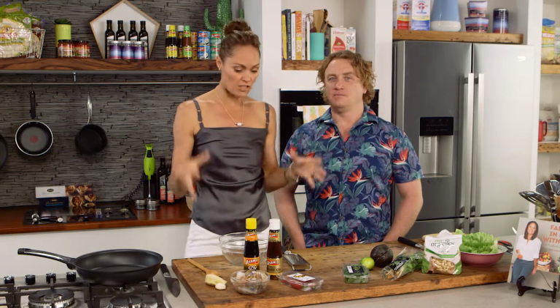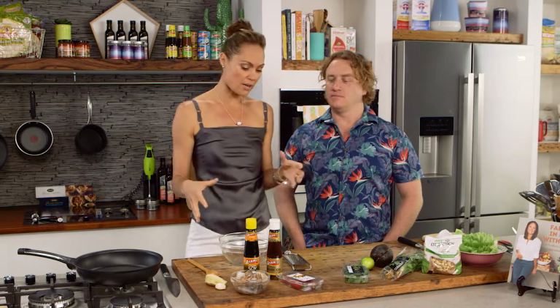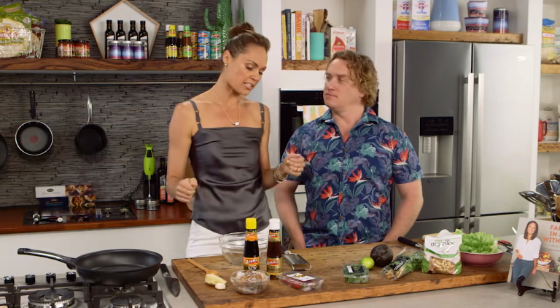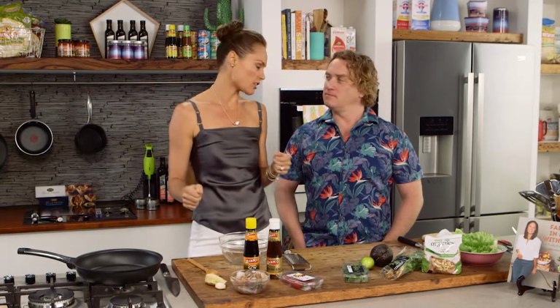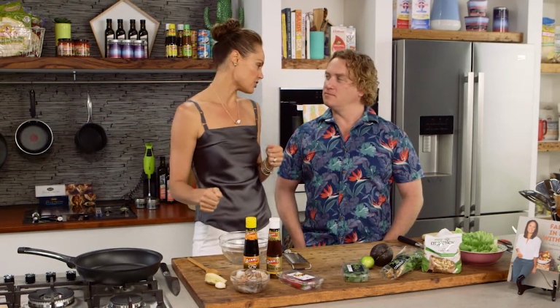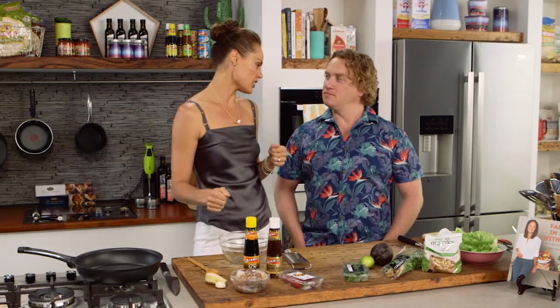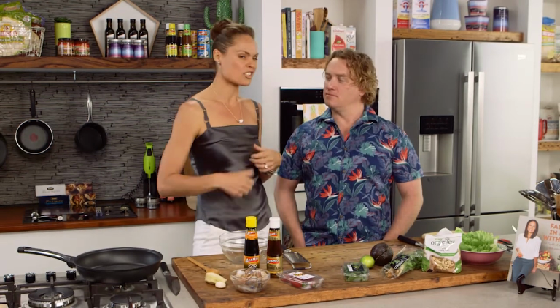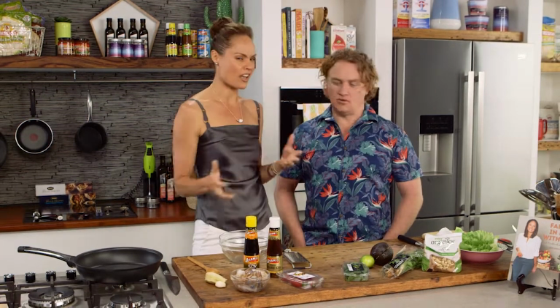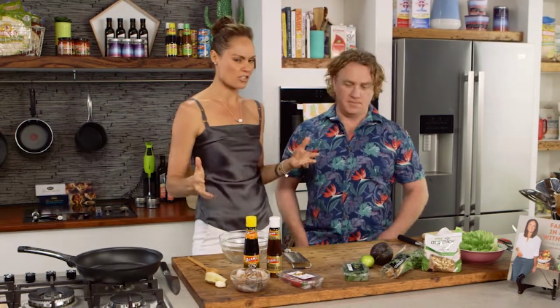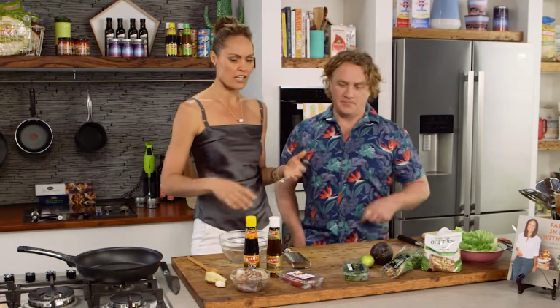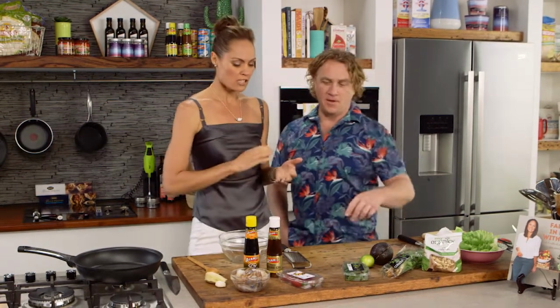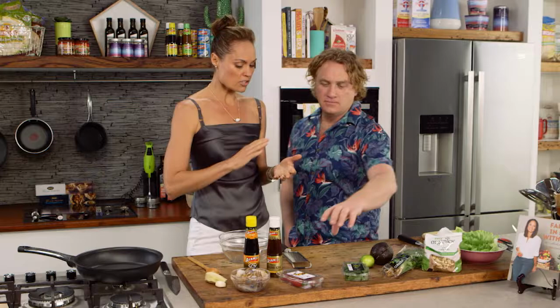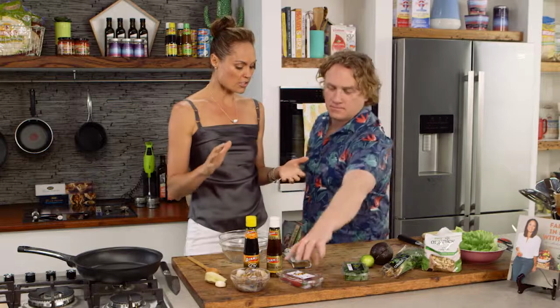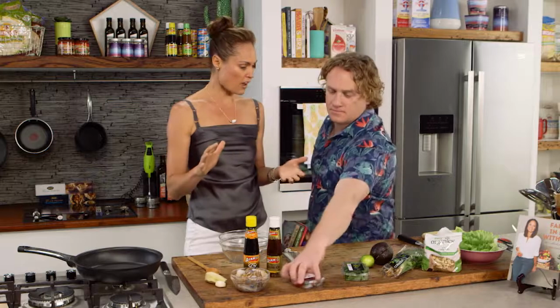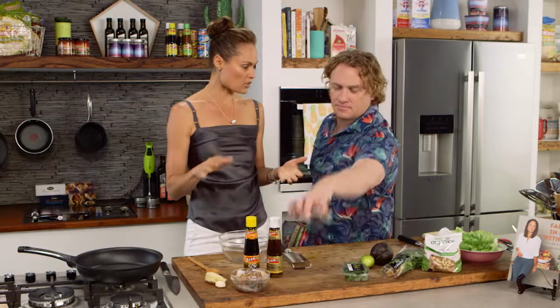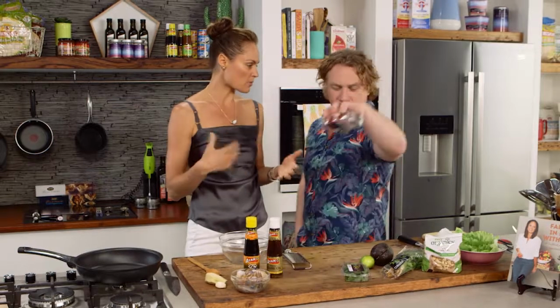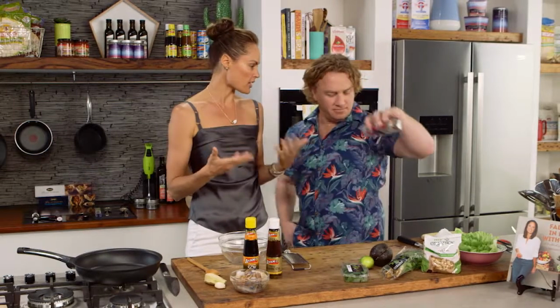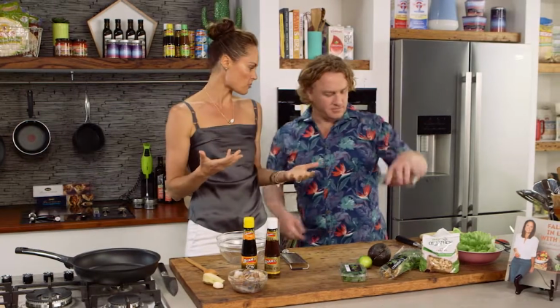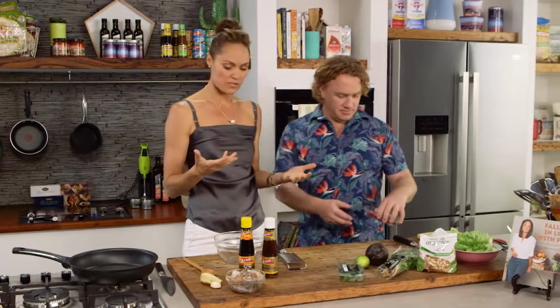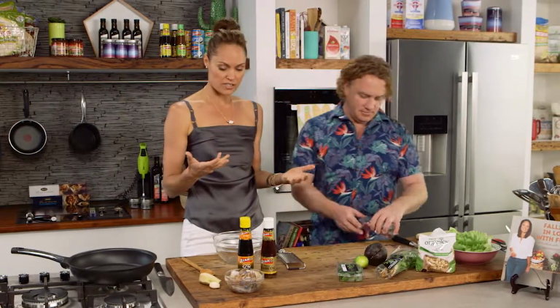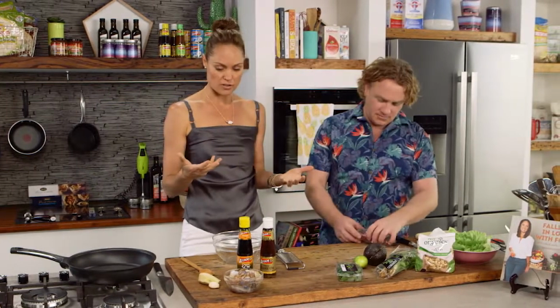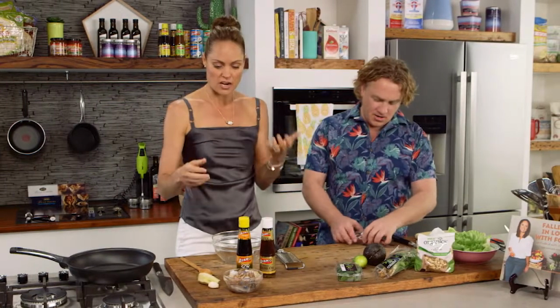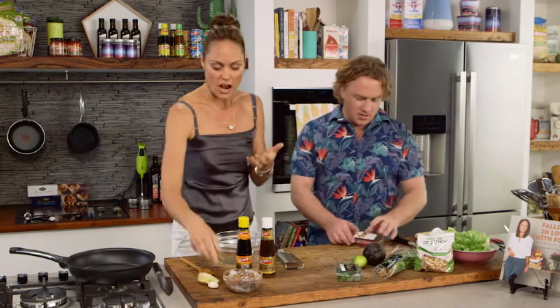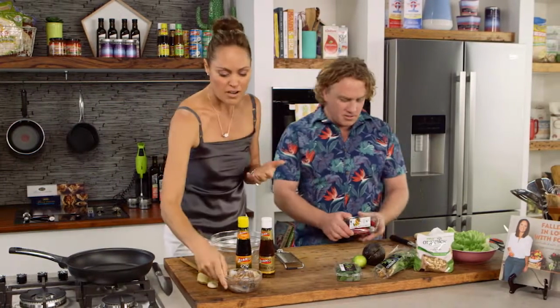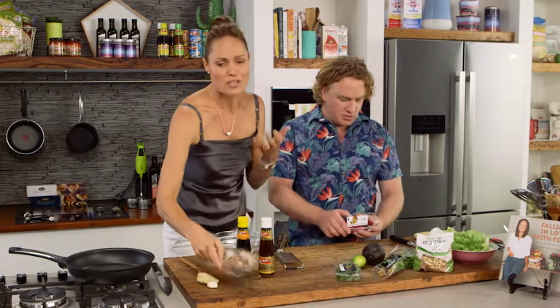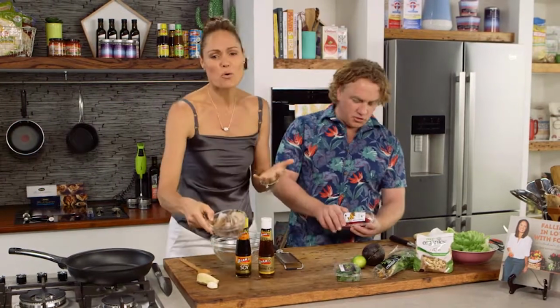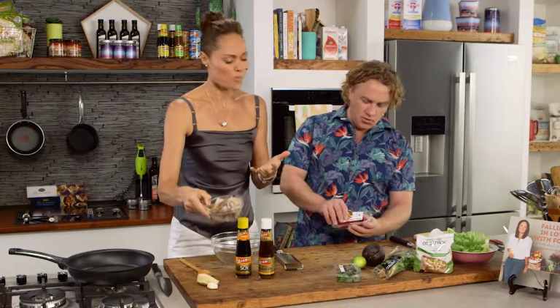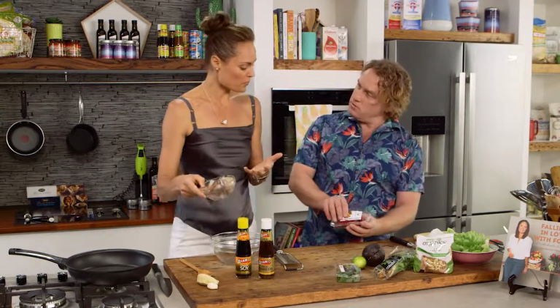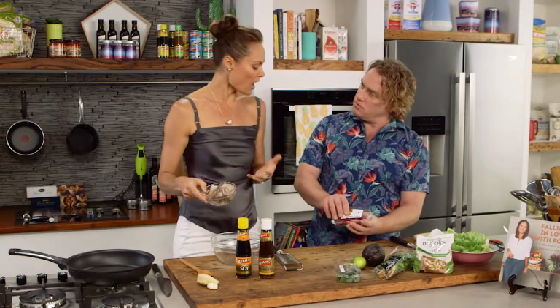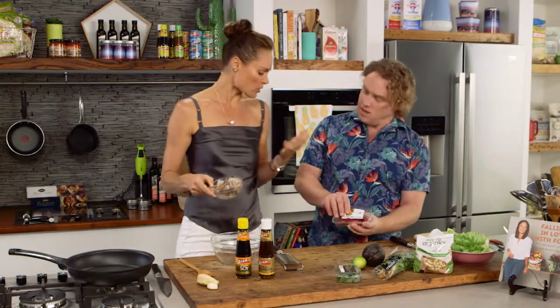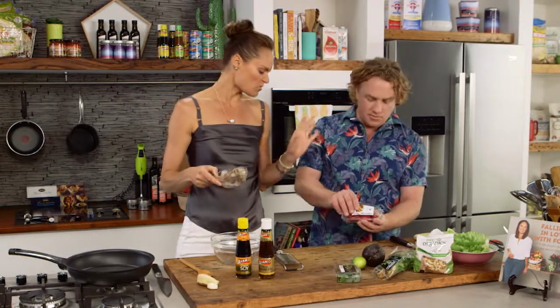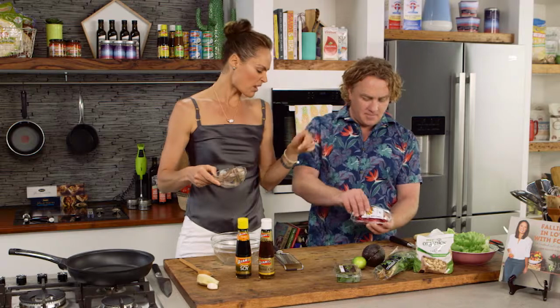I'm going to get you started on the chilli because it's got to have chilli. So I'll just get you to finely chop them, but remove the seeds first. Just one or two? Yeah, one or two, whatever.